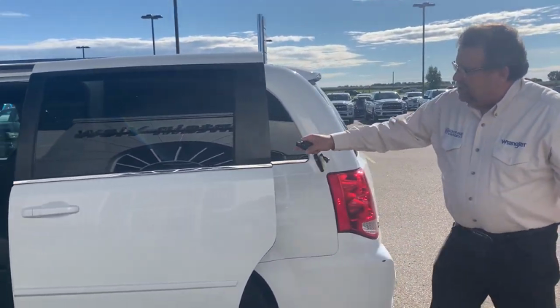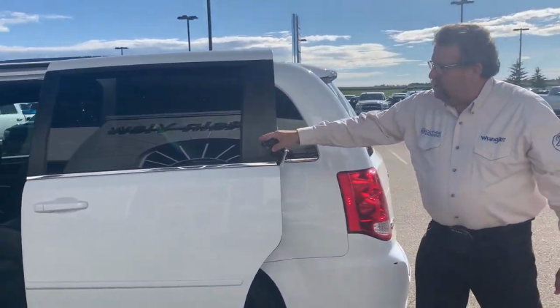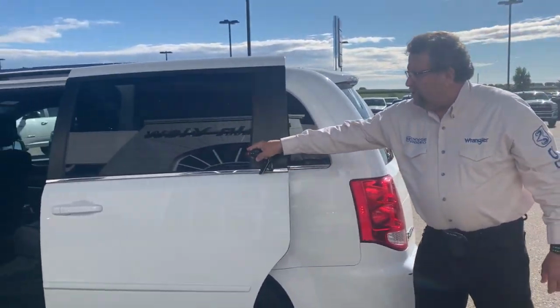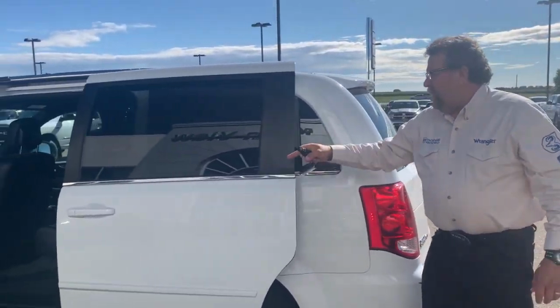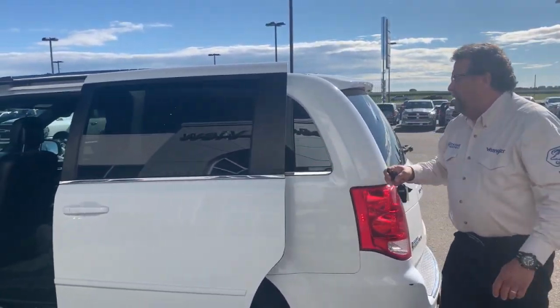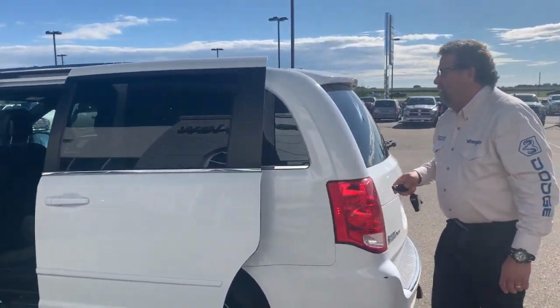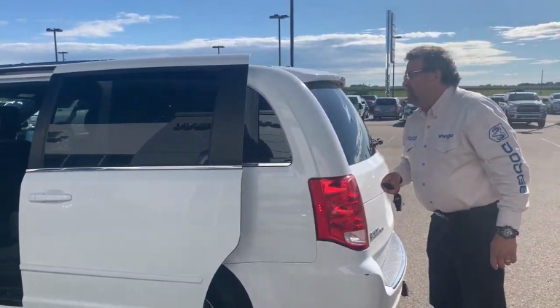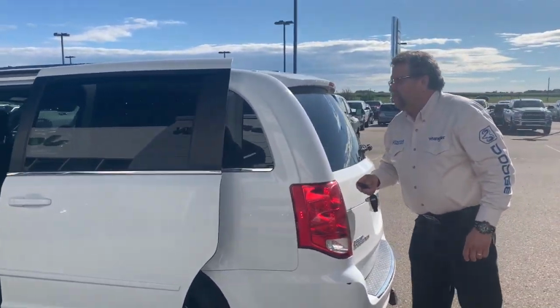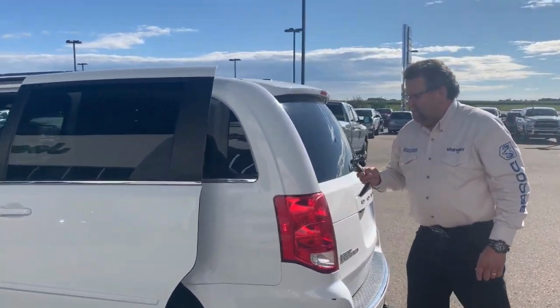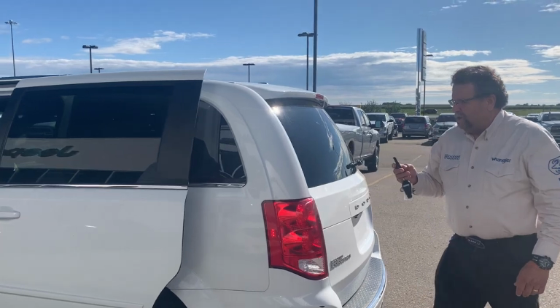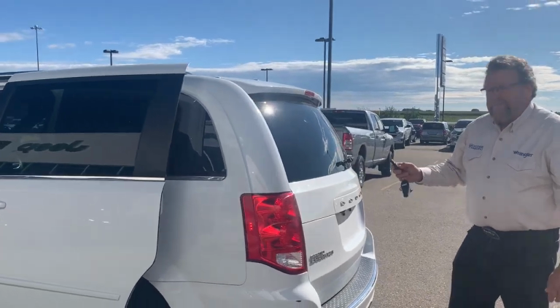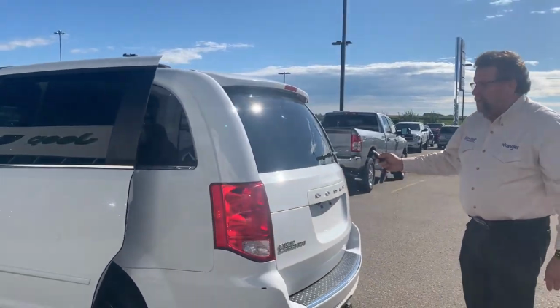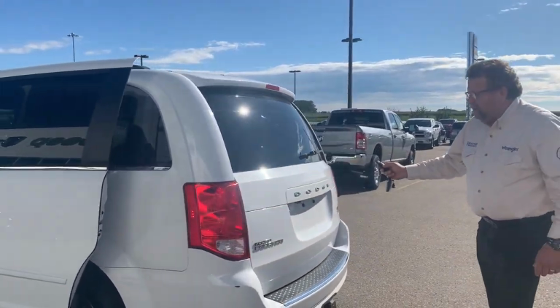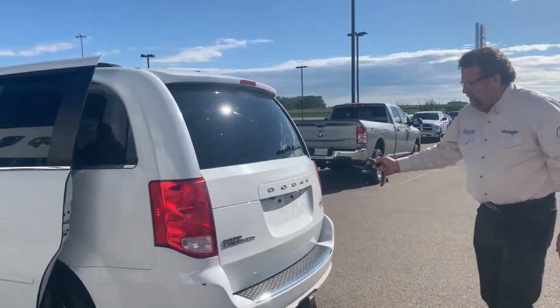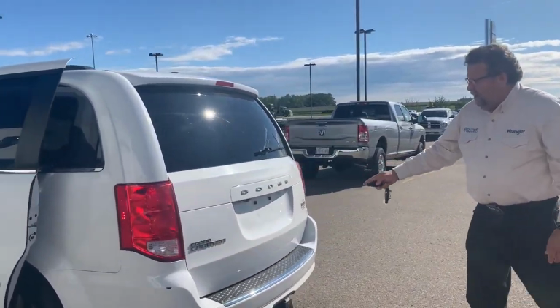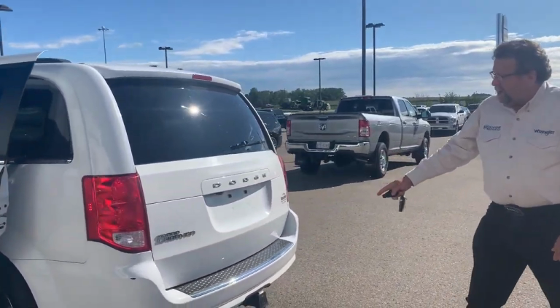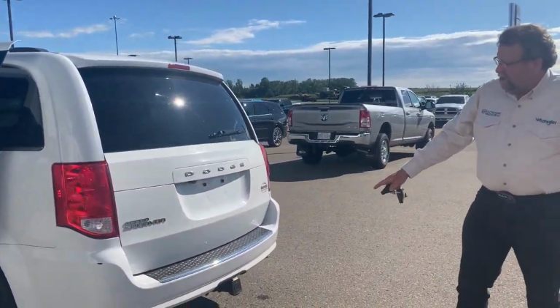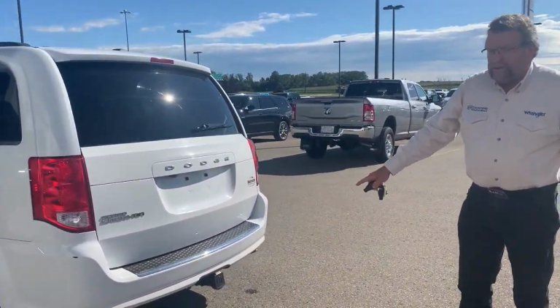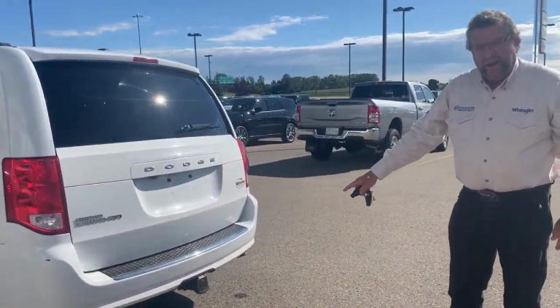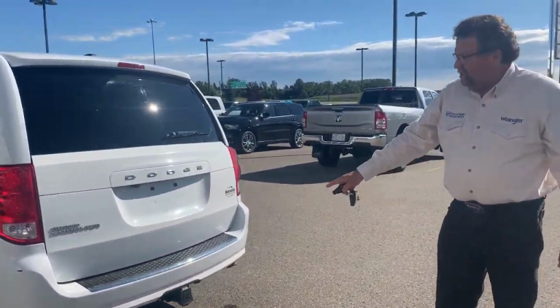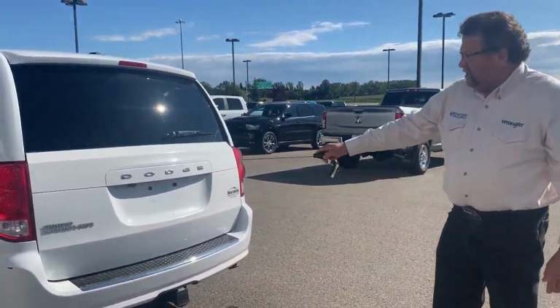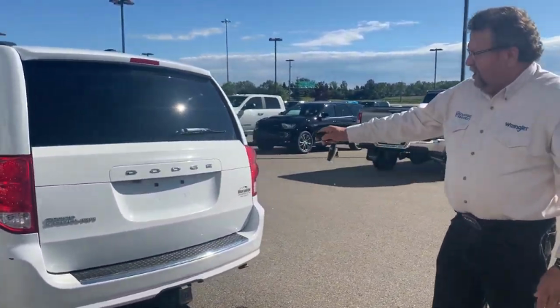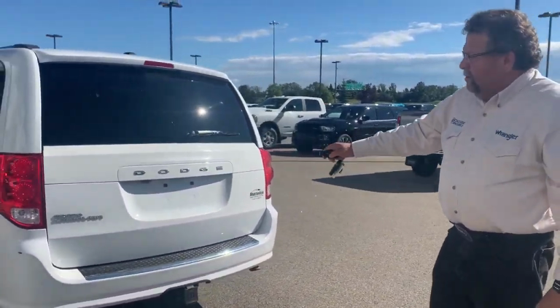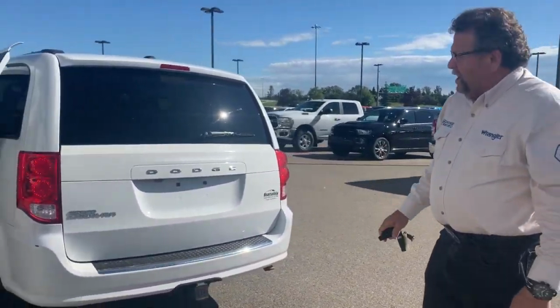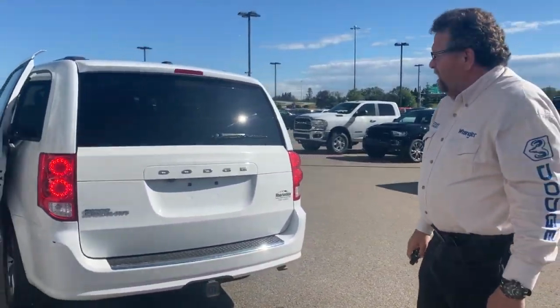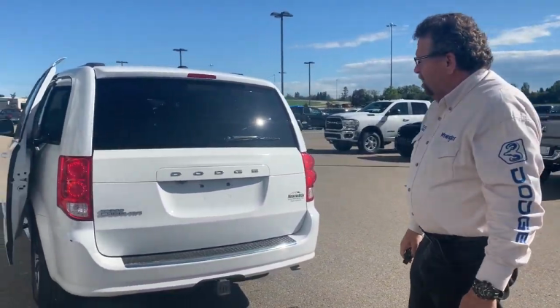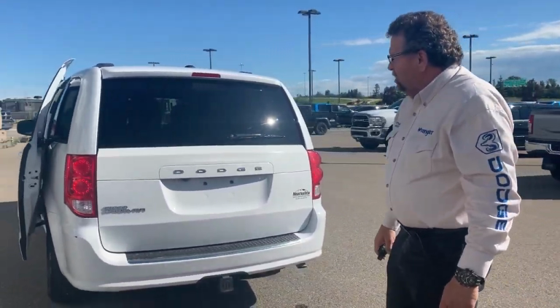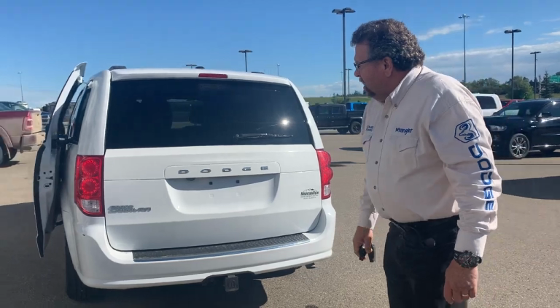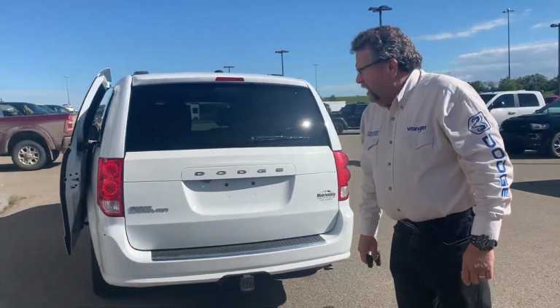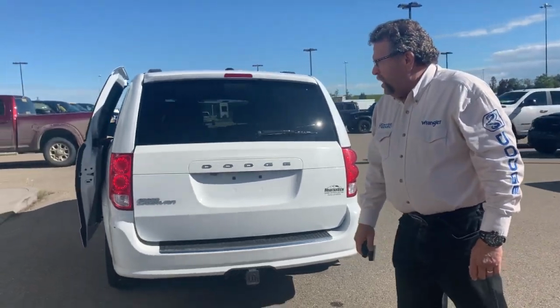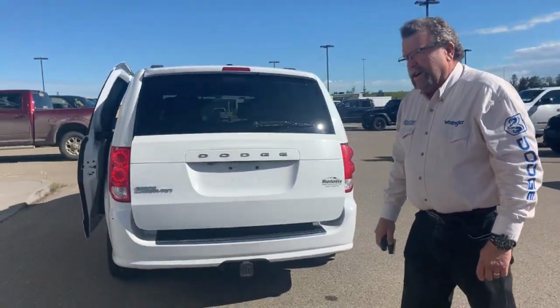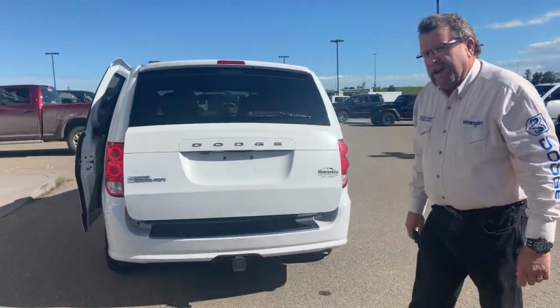These windows go down. Then you got your power tailgate. Back here, you have a trailer hitch as you see, backup camera, and a power tailgate.